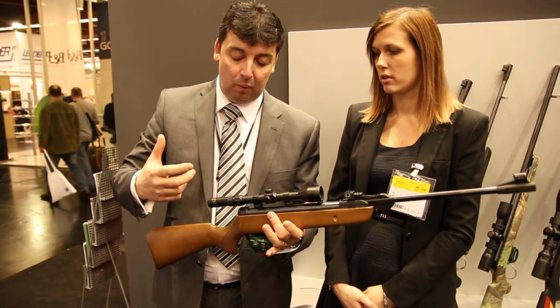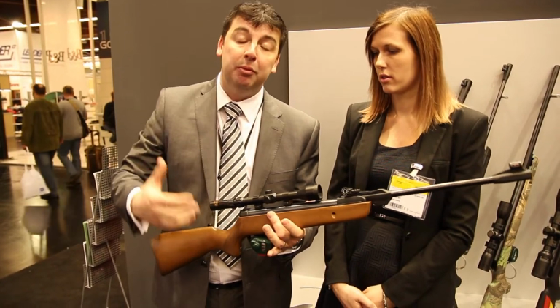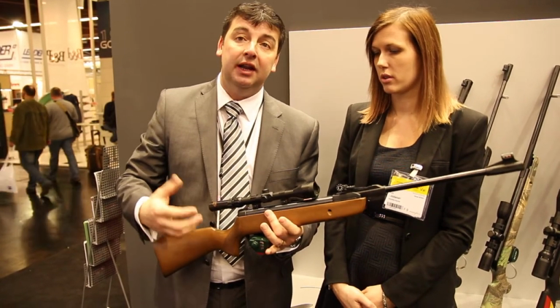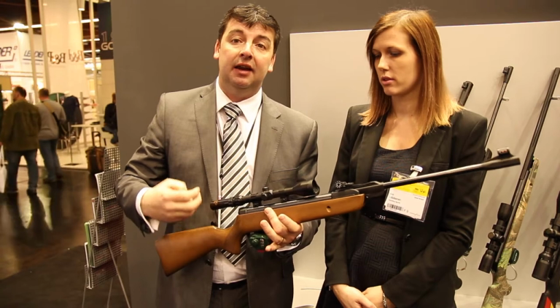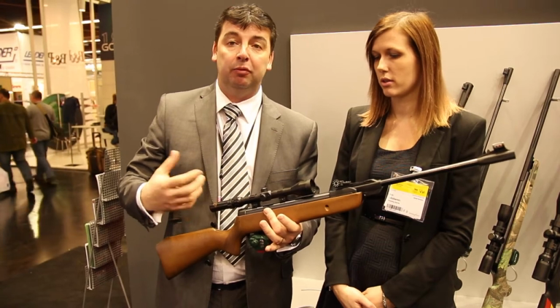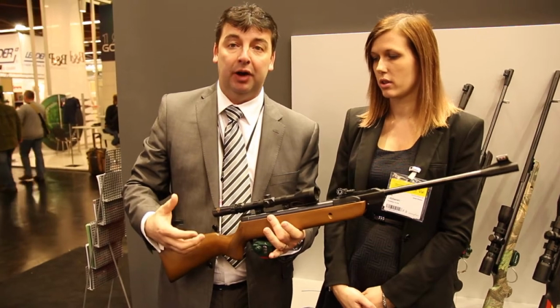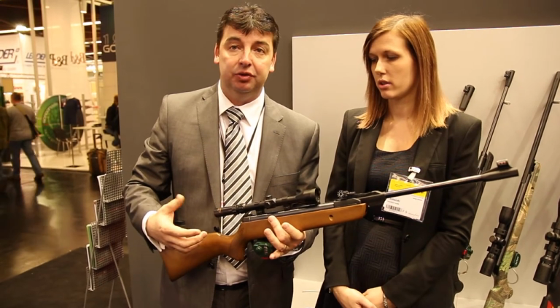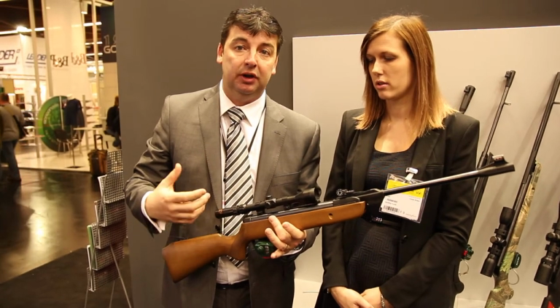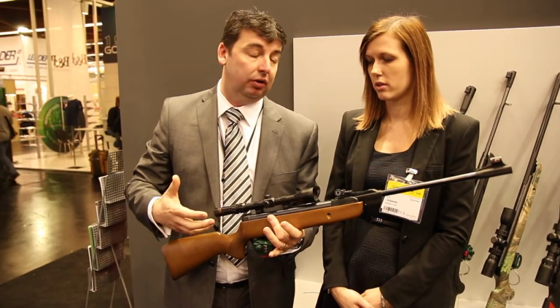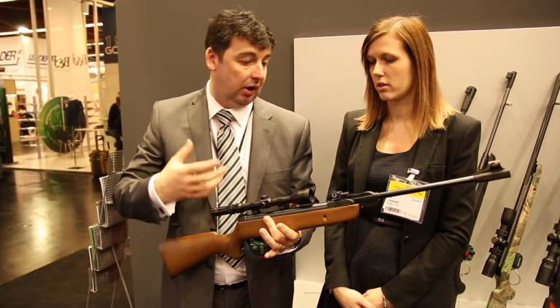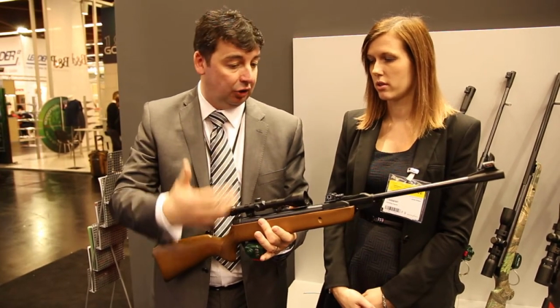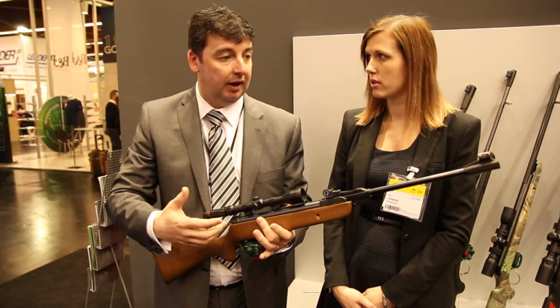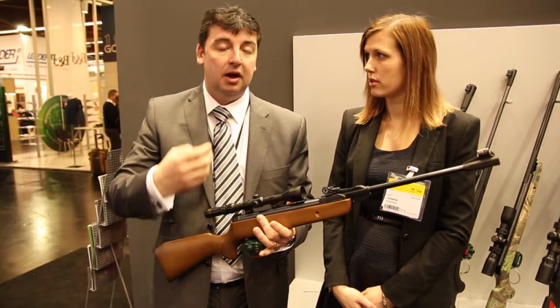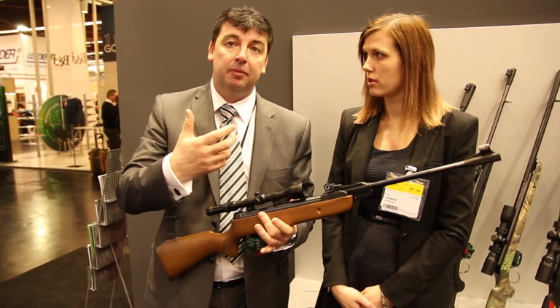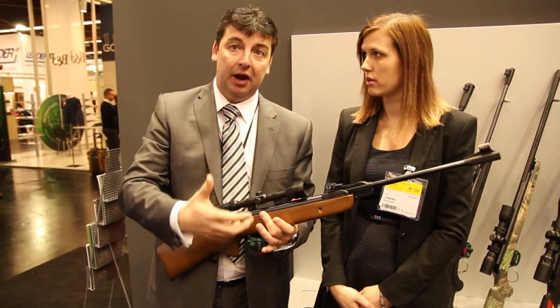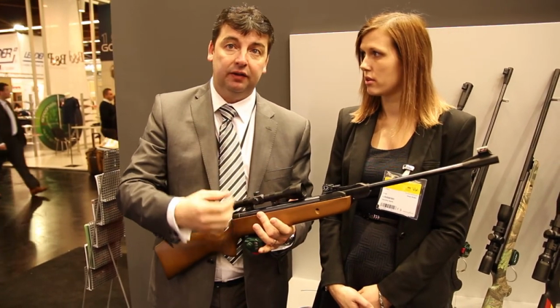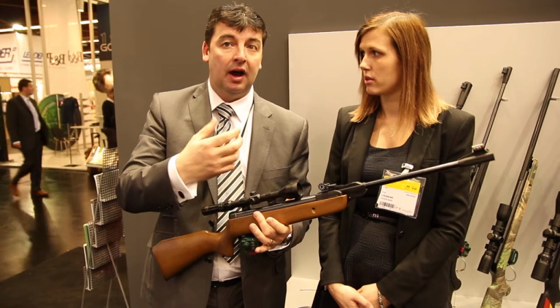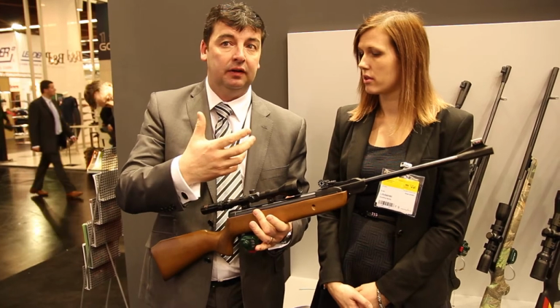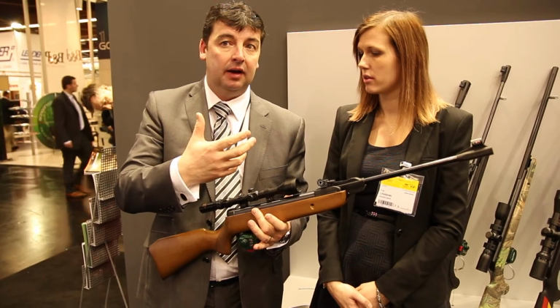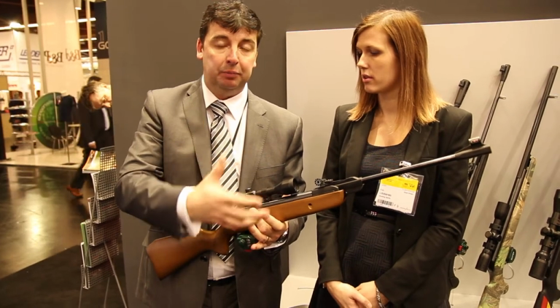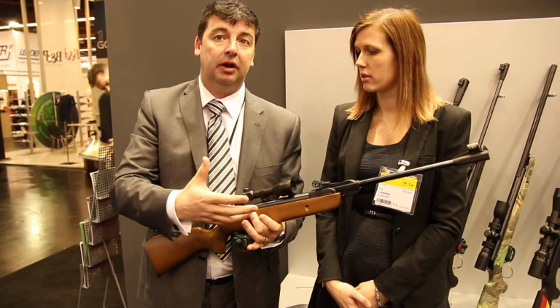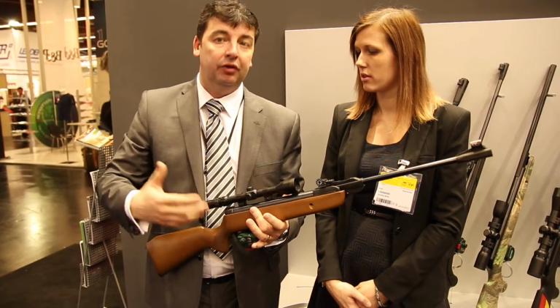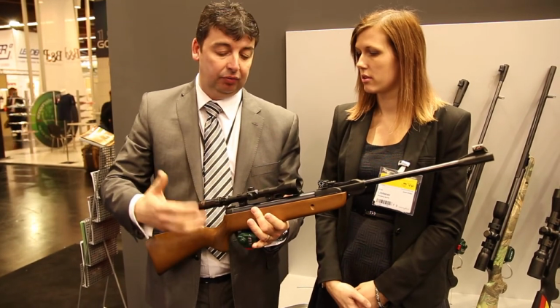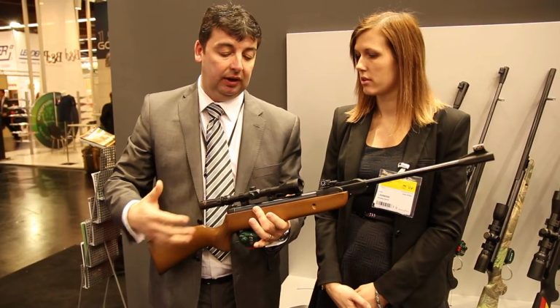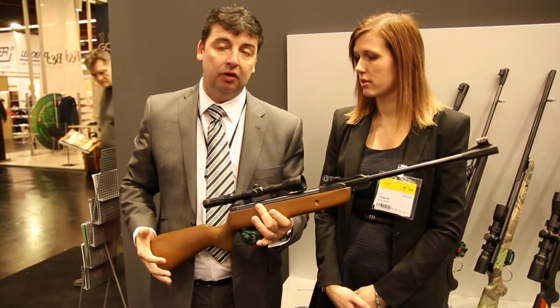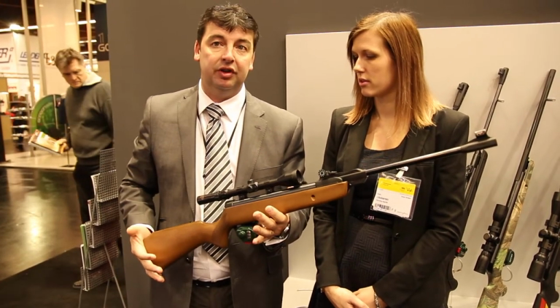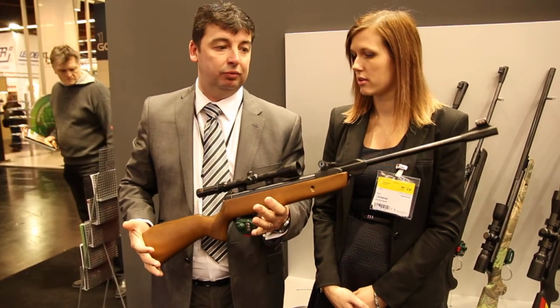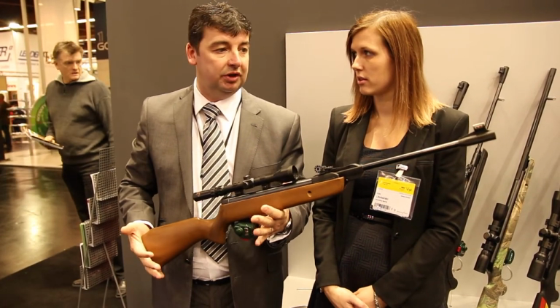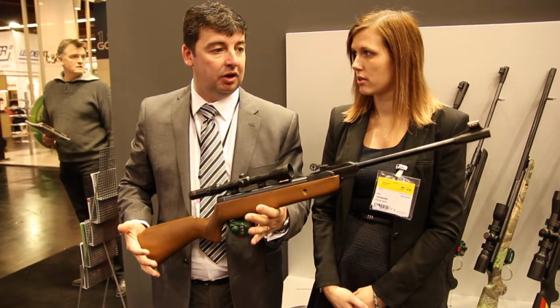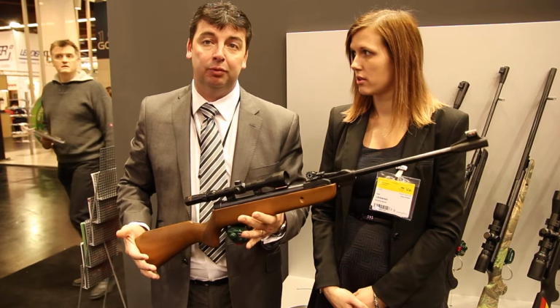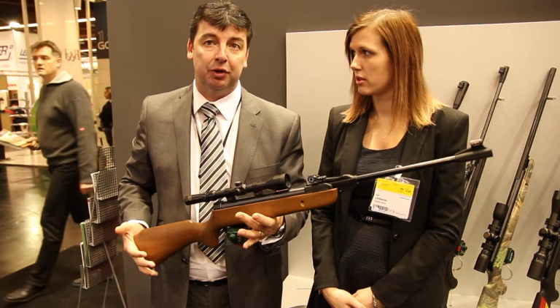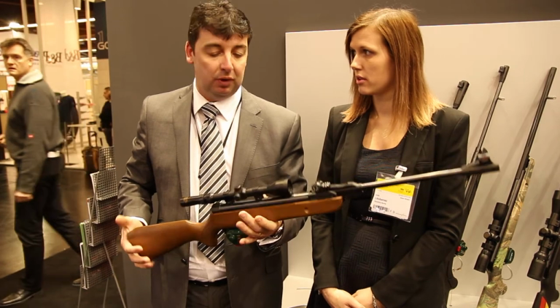We're going to be bringing it in as a complete package which will include a gun bag, some pellets and a flip target, so that we can really get the youngsters into shooting in an enjoyable and responsible way.